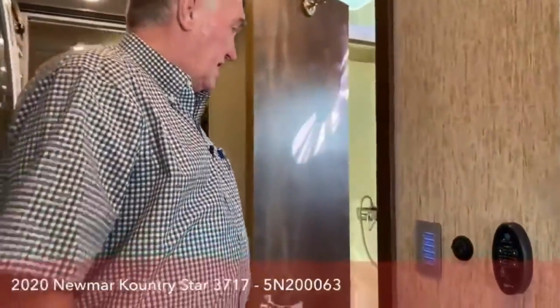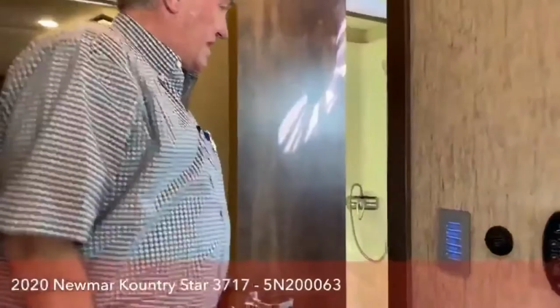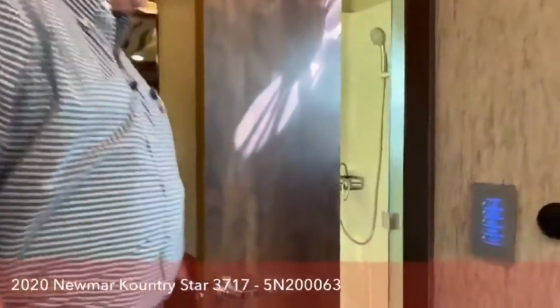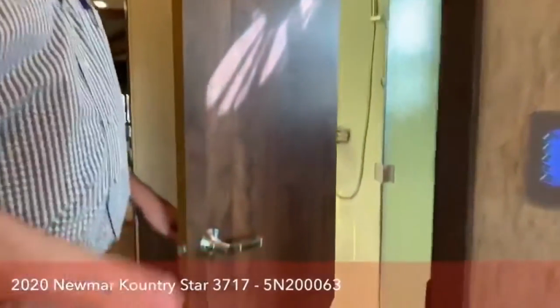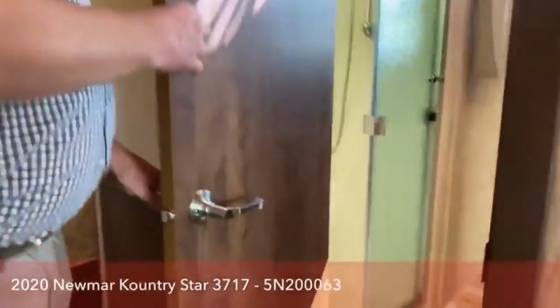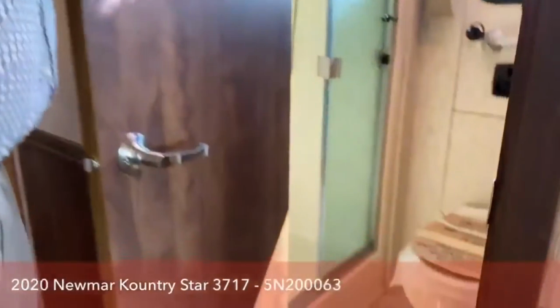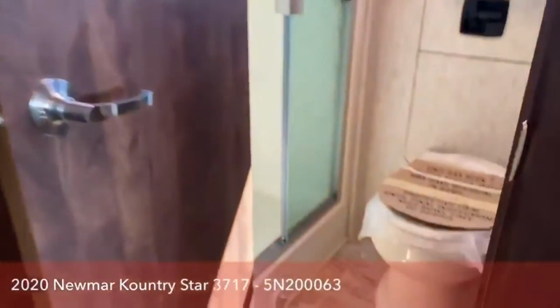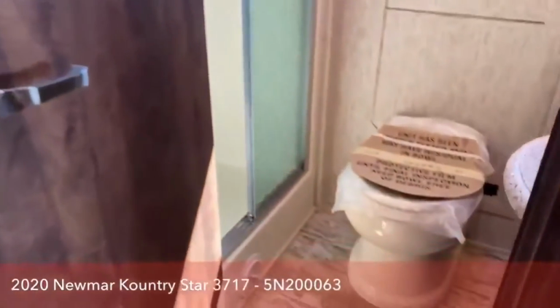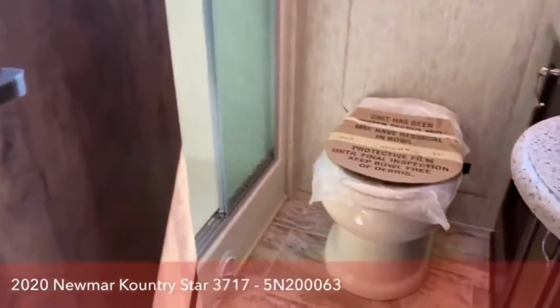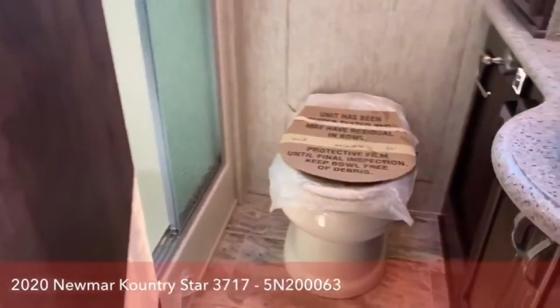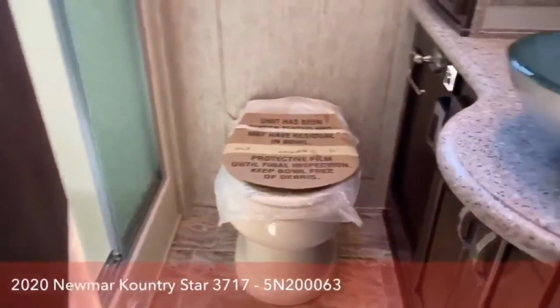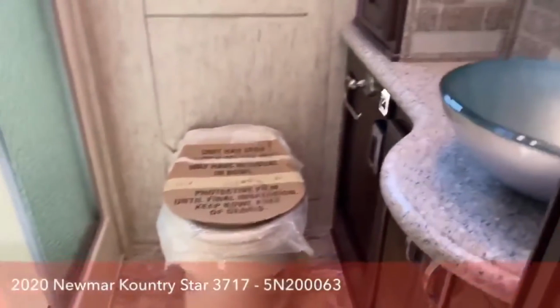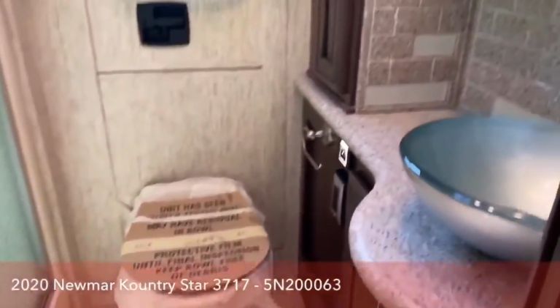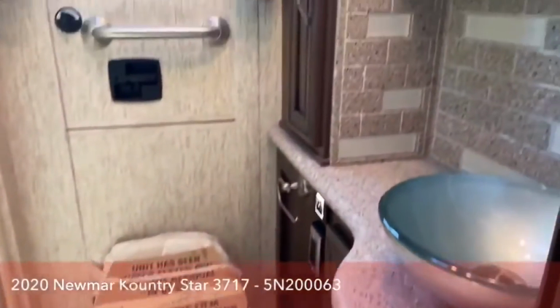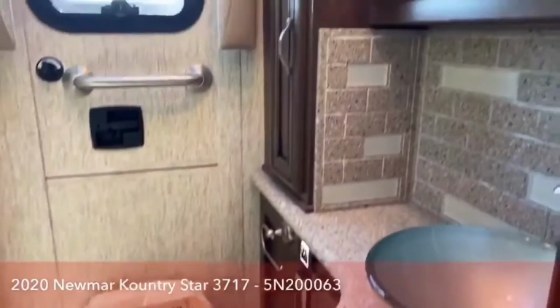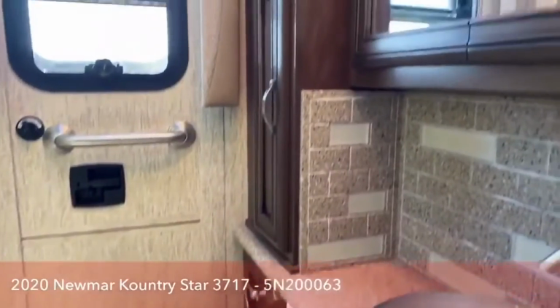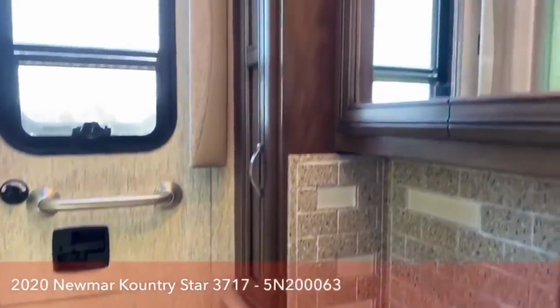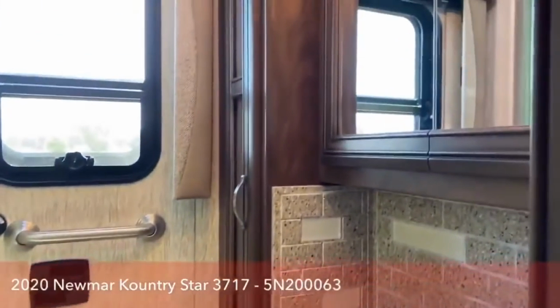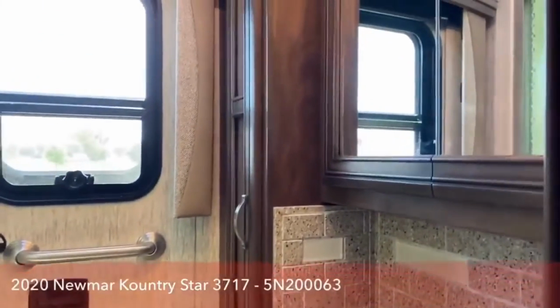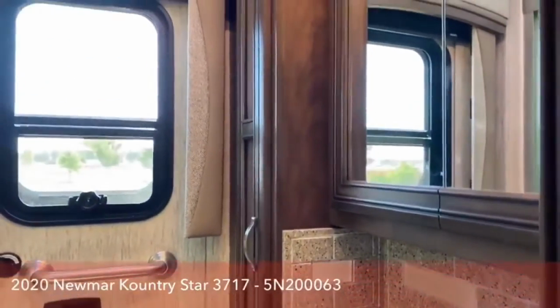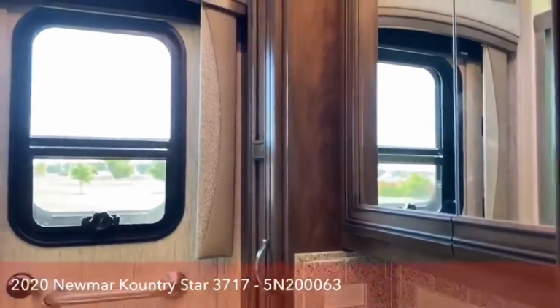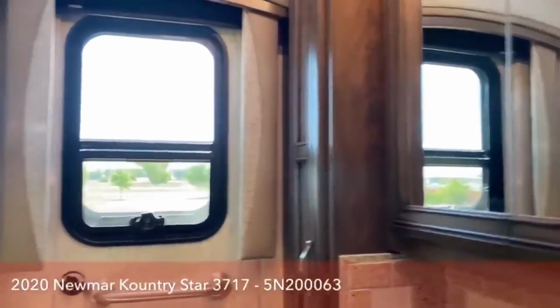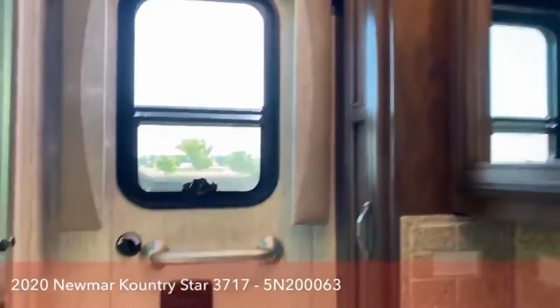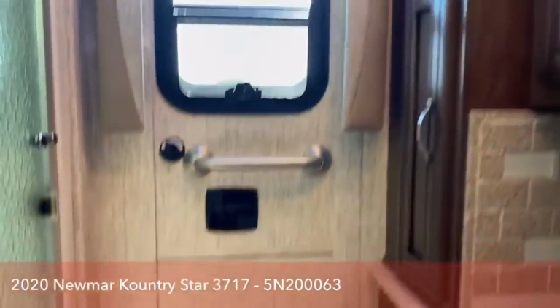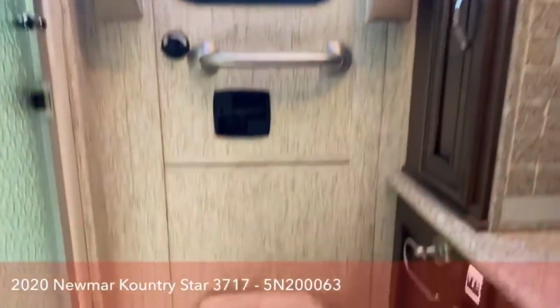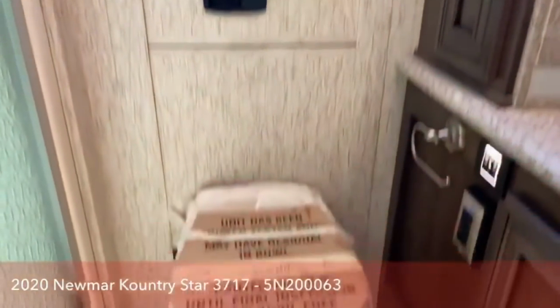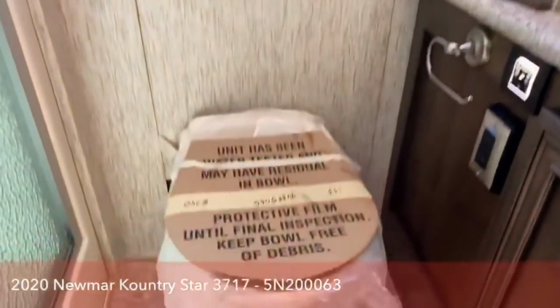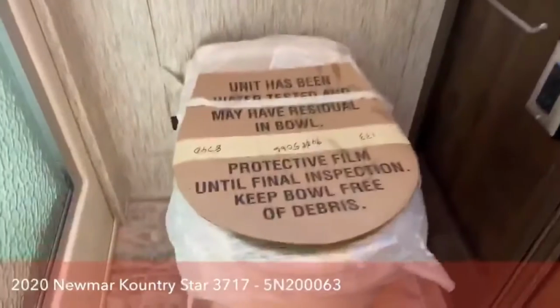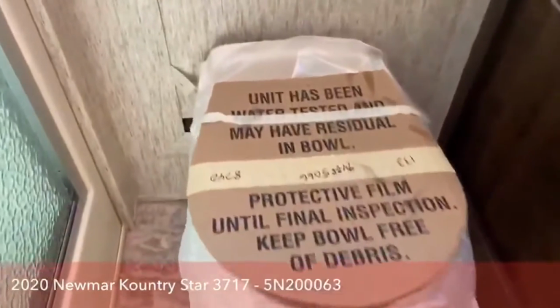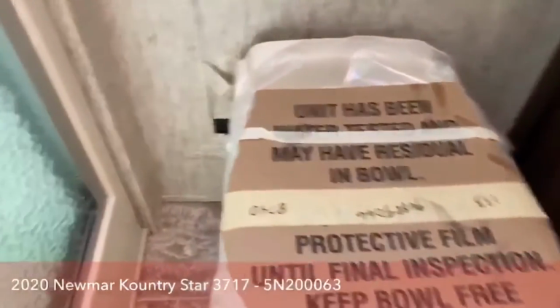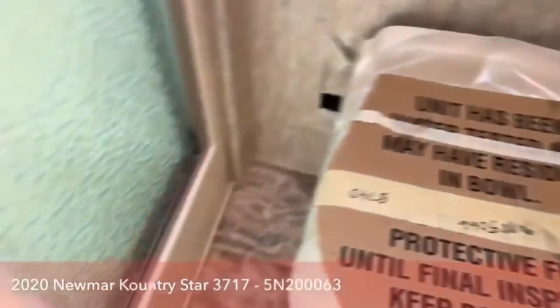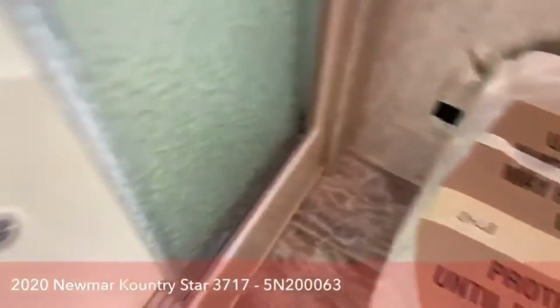Full bath here — electric flush porcelain toilet. Very important, very sanitary, and very easy to clean.